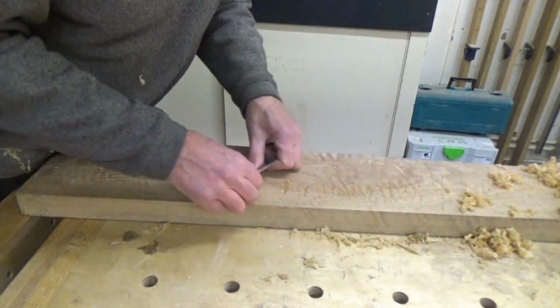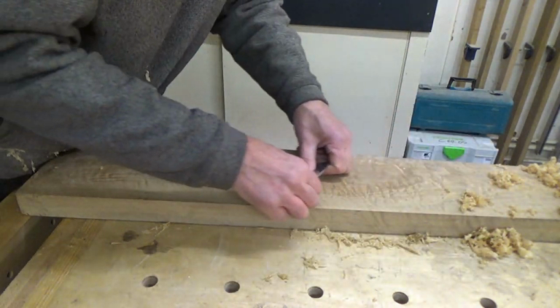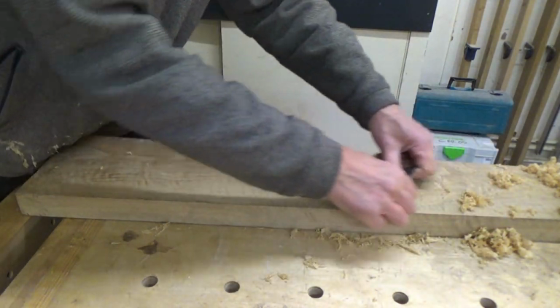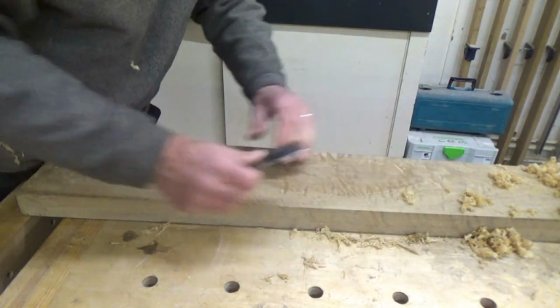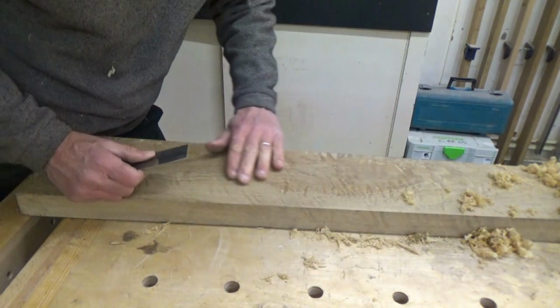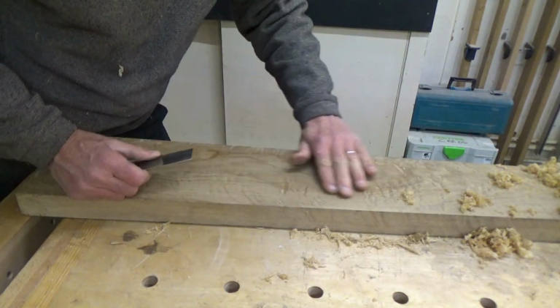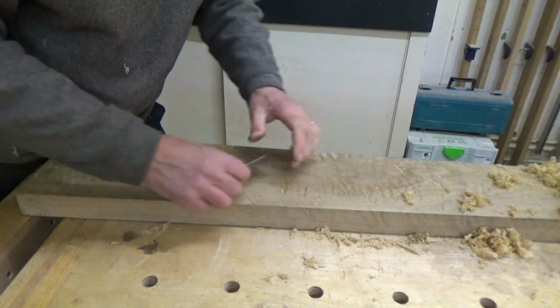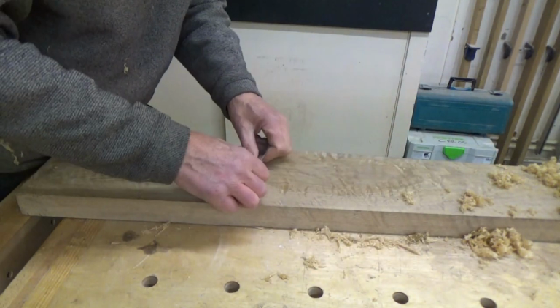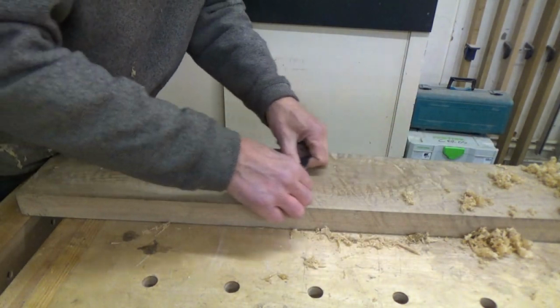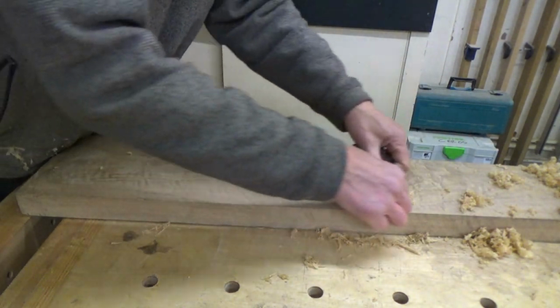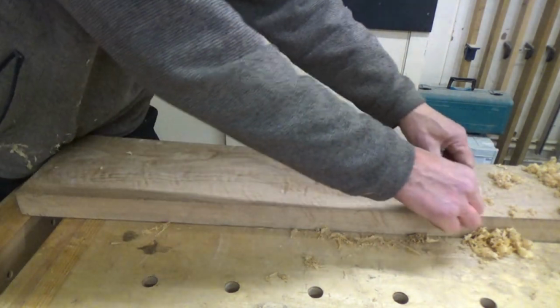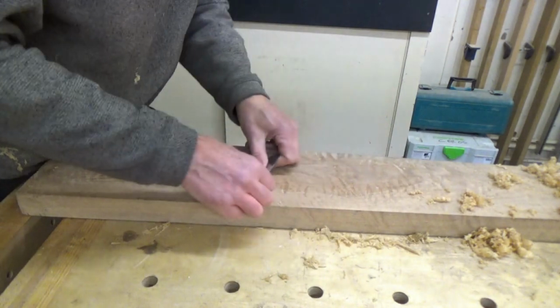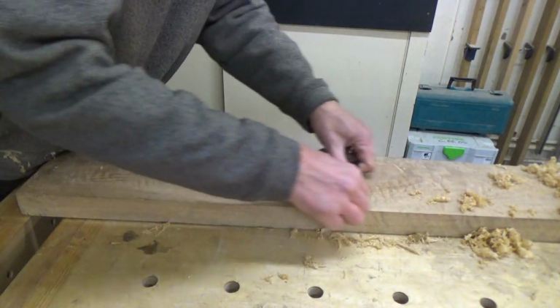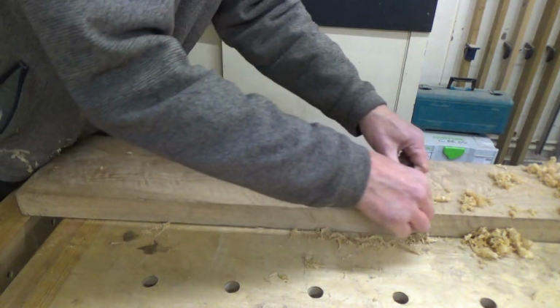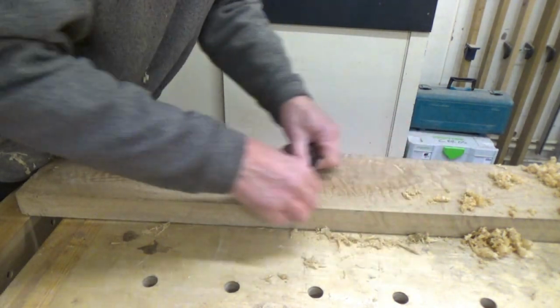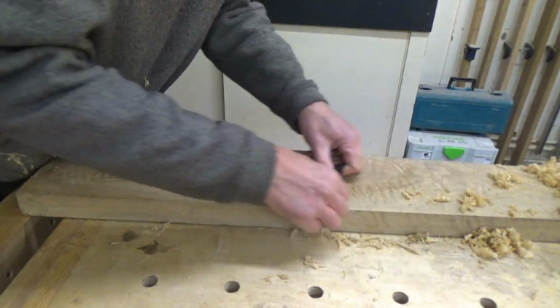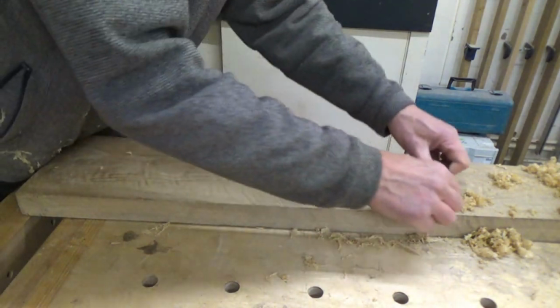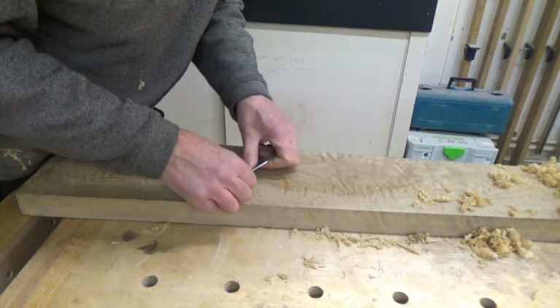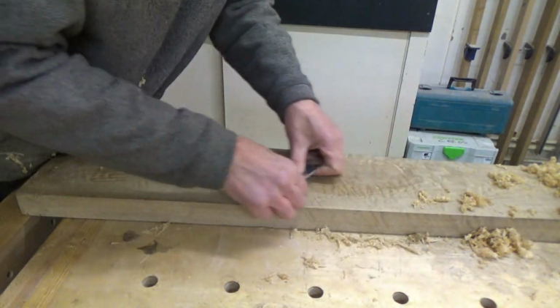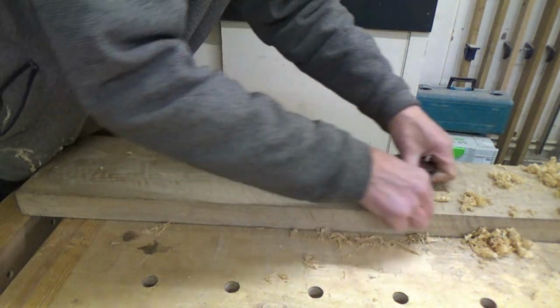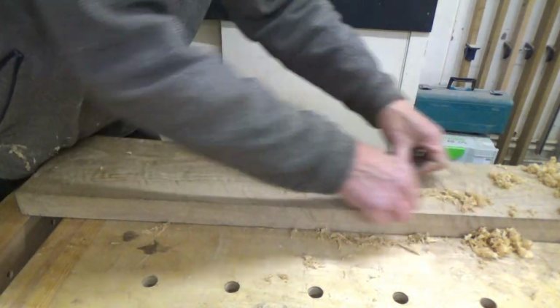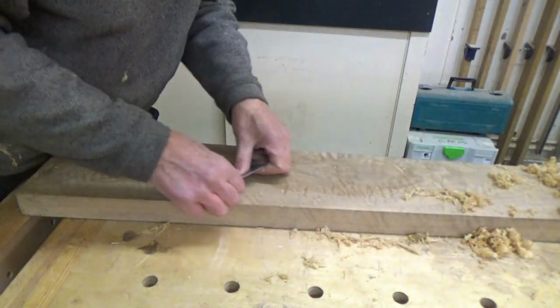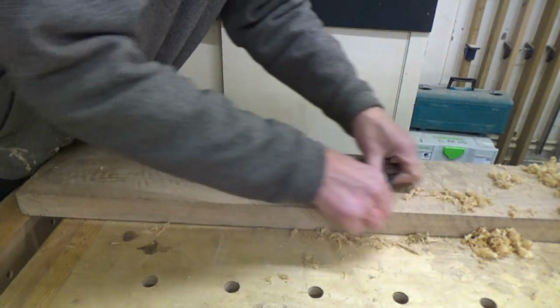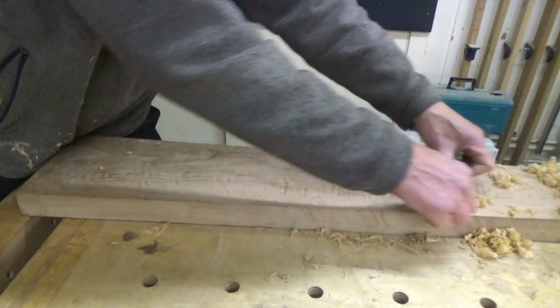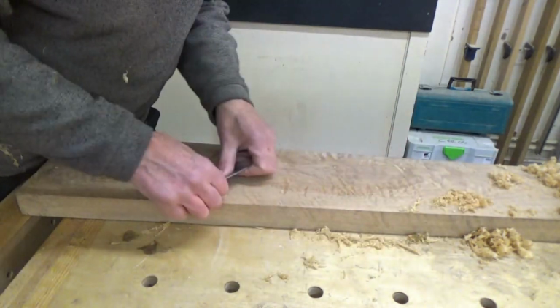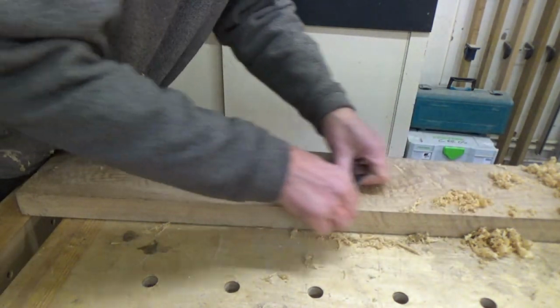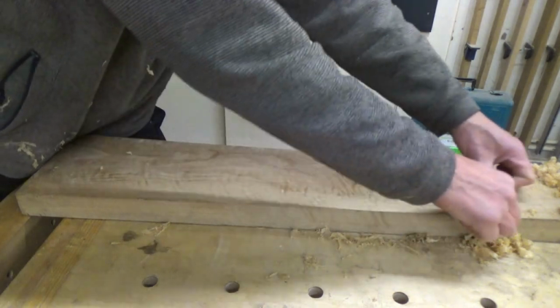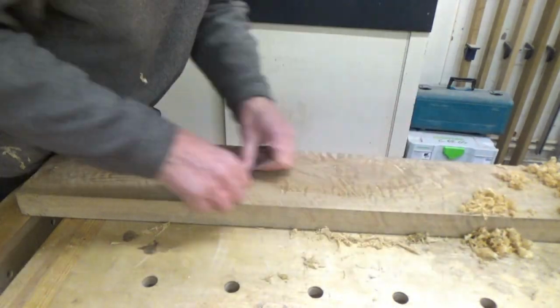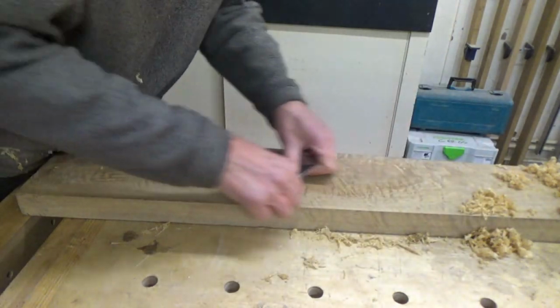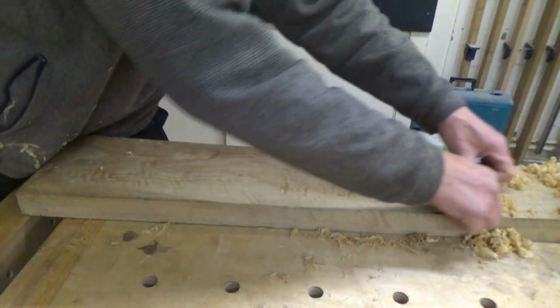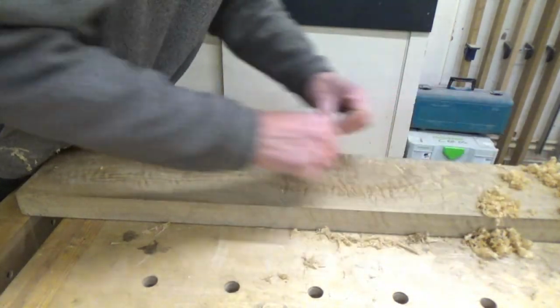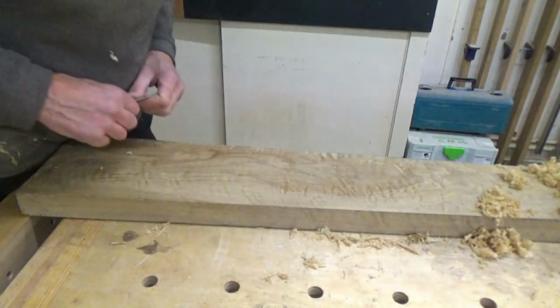I am actually angling the scraper slightly because it's a bit more rippled here. If I go straight, I can feel it jumping around — but if I angle it, I get more of a slicing guillotine action, which is better.